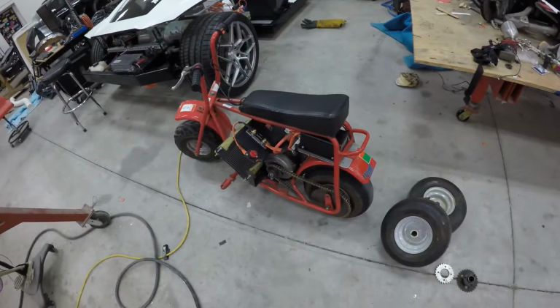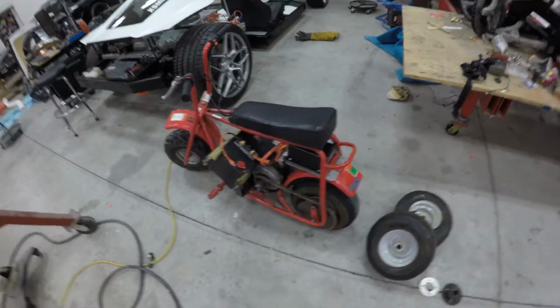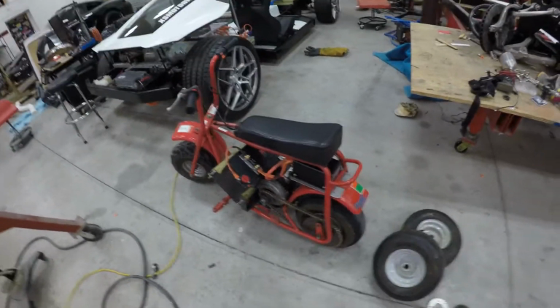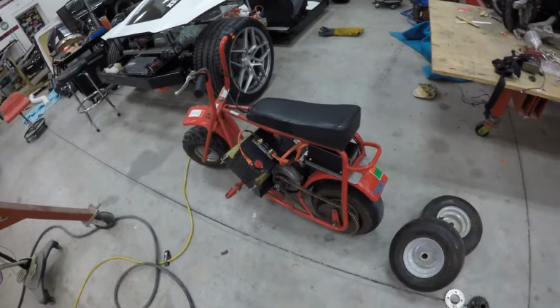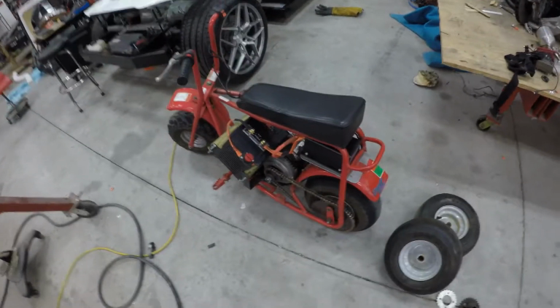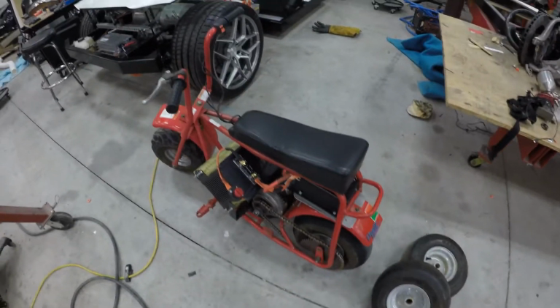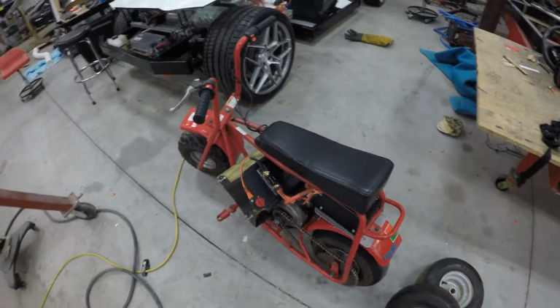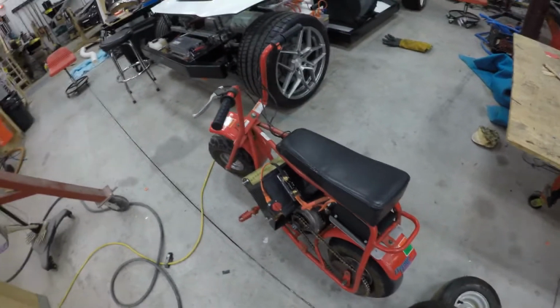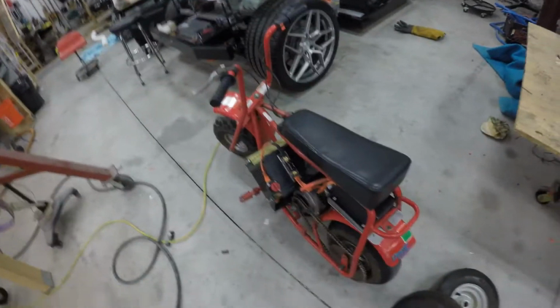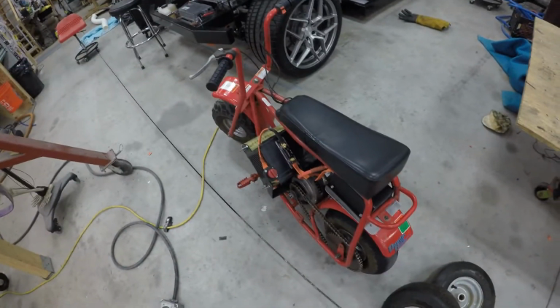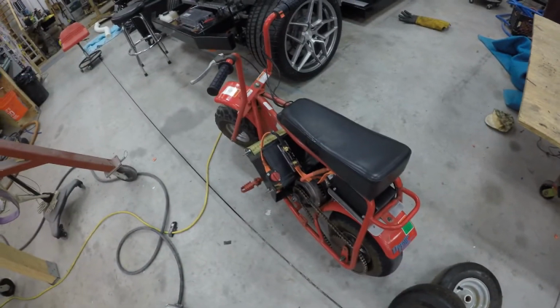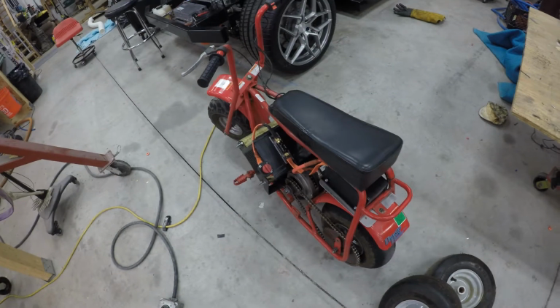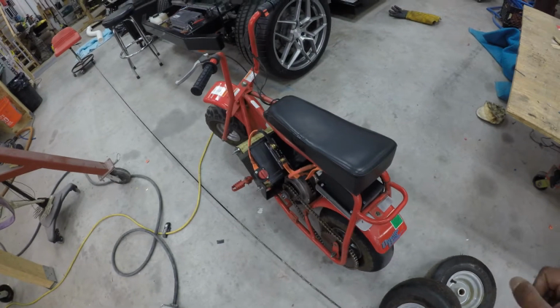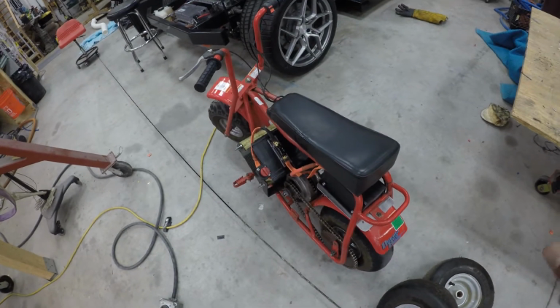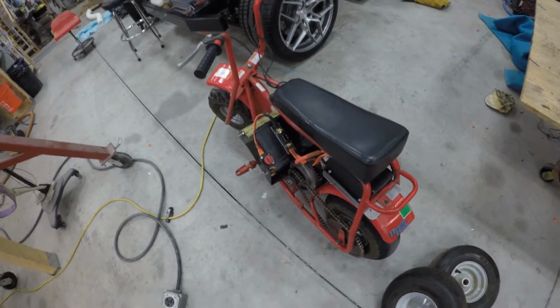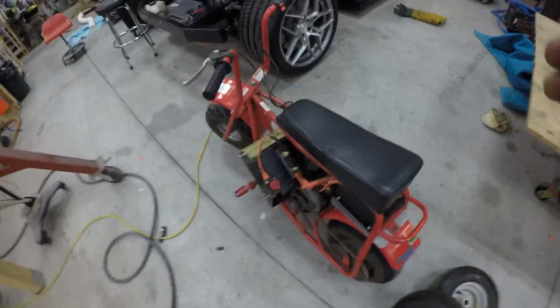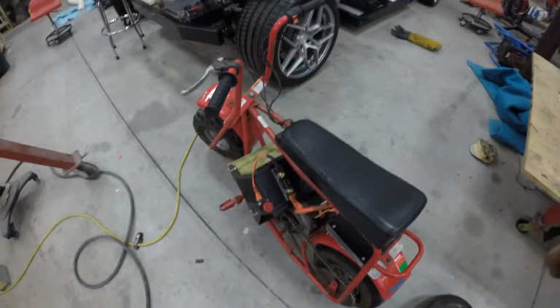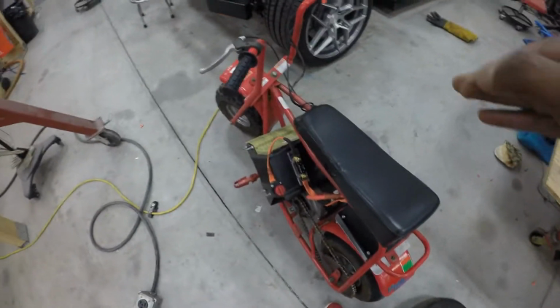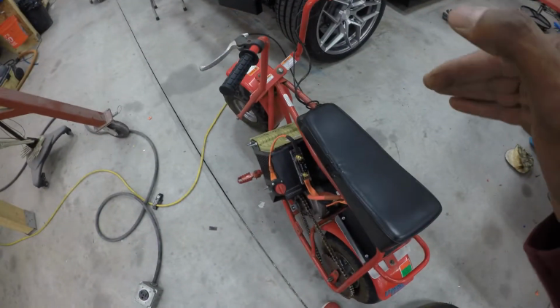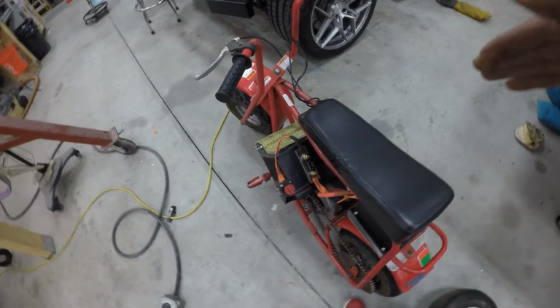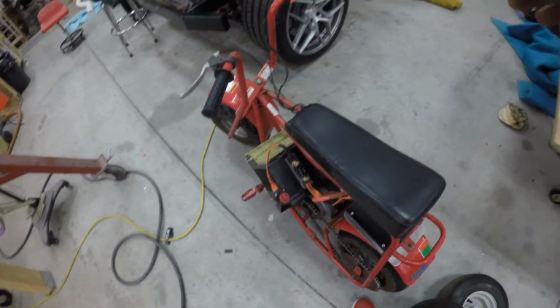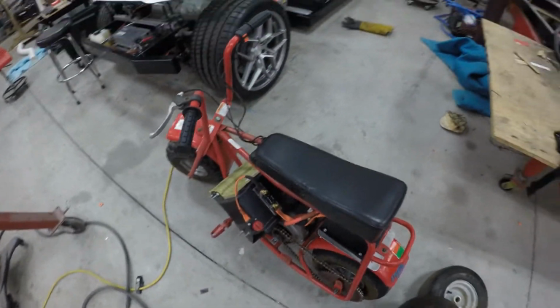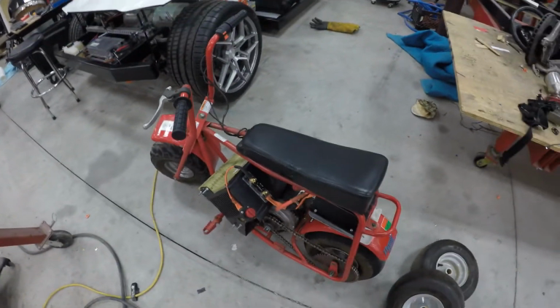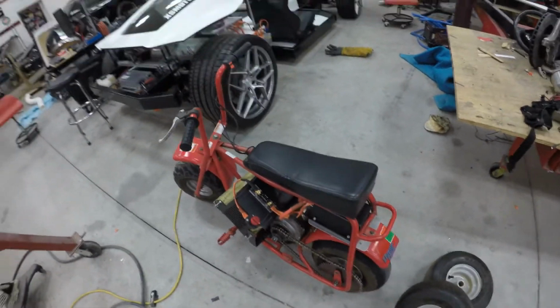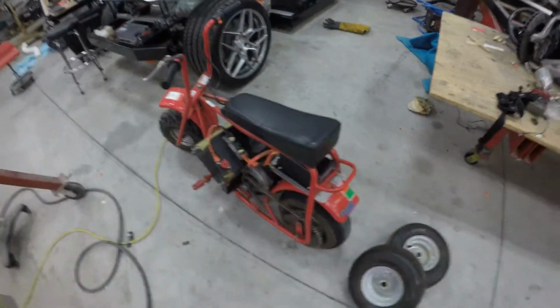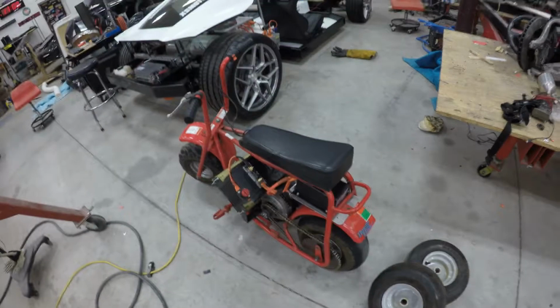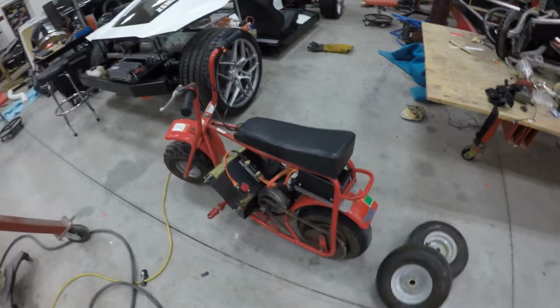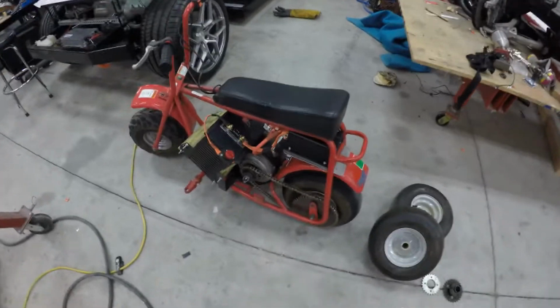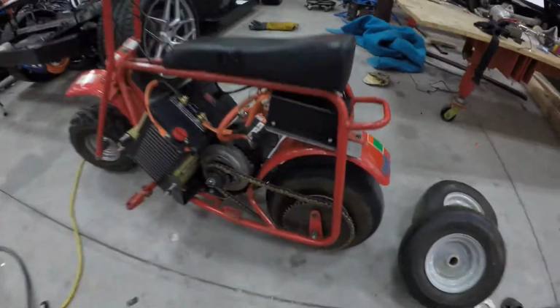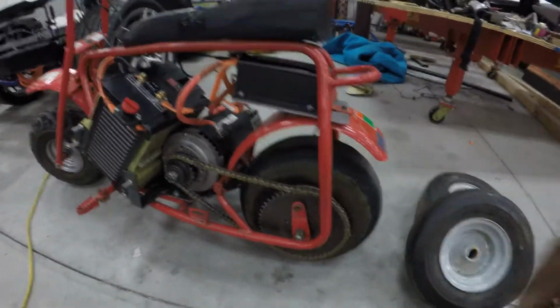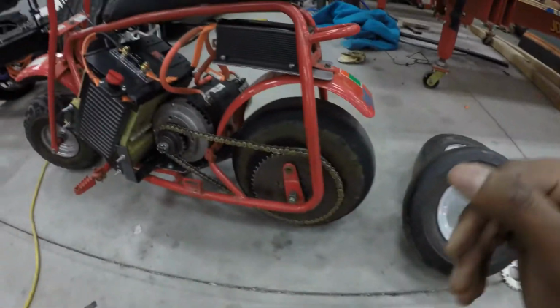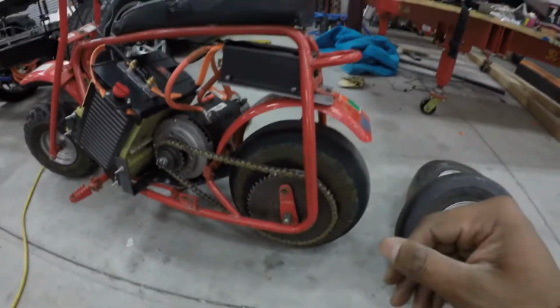All righty guys, as you can see, this thing has a lot of torque off the line. Right now I actually have to keep the throttle around 50% to keep it from wheeling. So that lets me know I have a lot of room to play with my gearing.